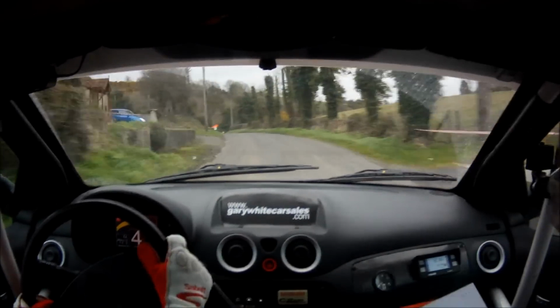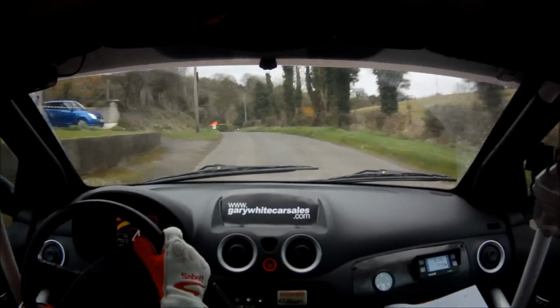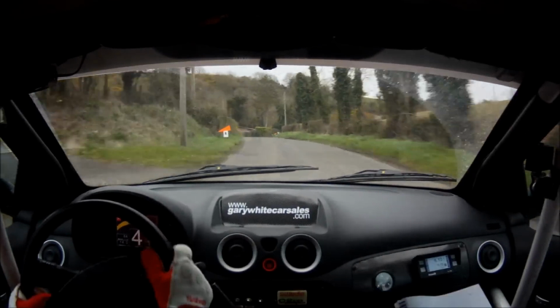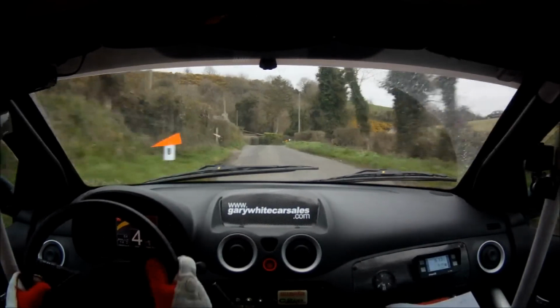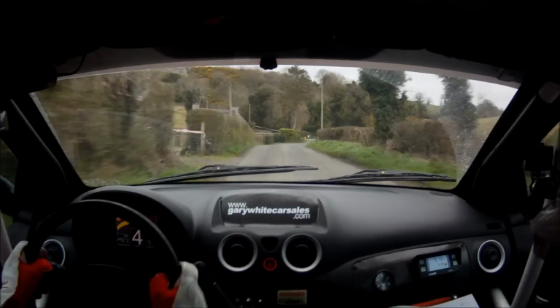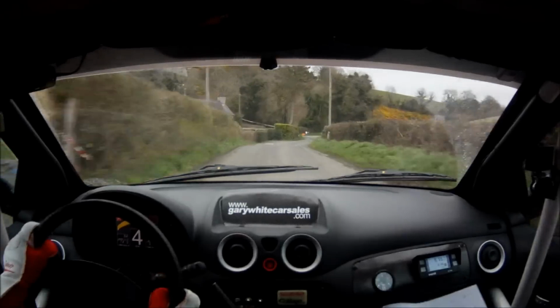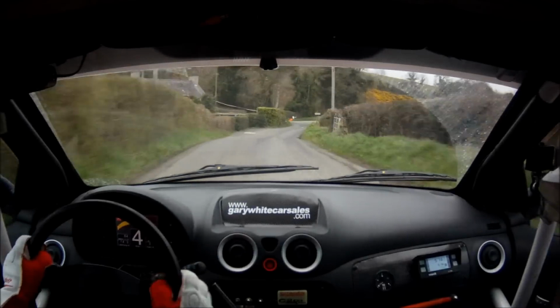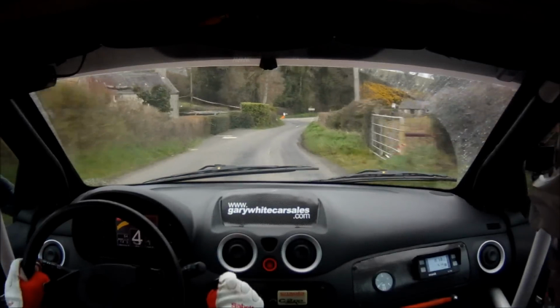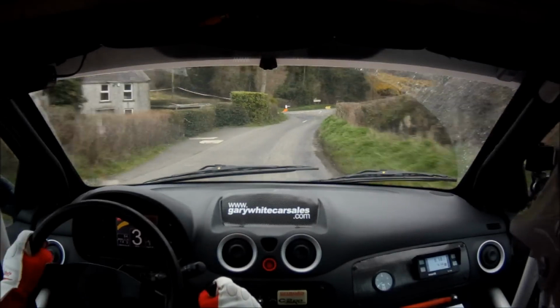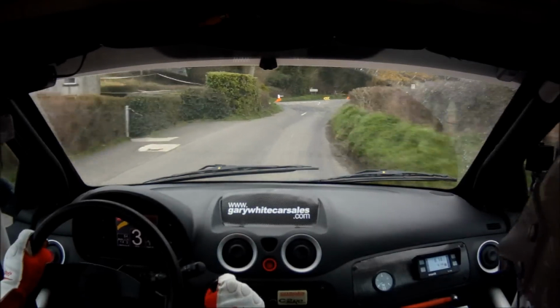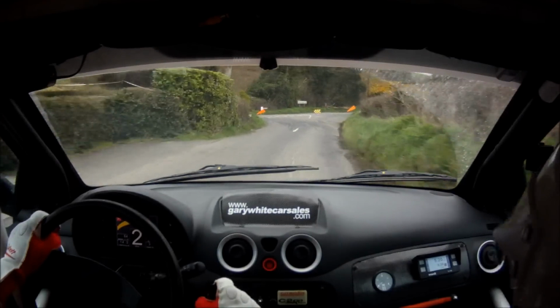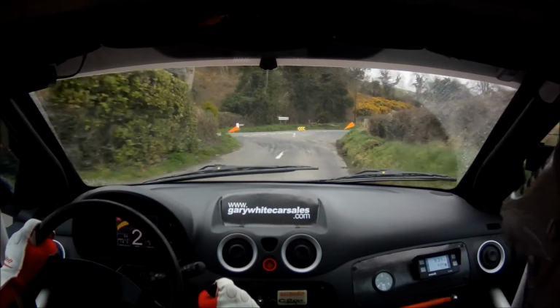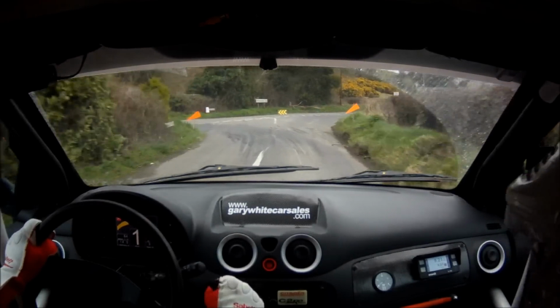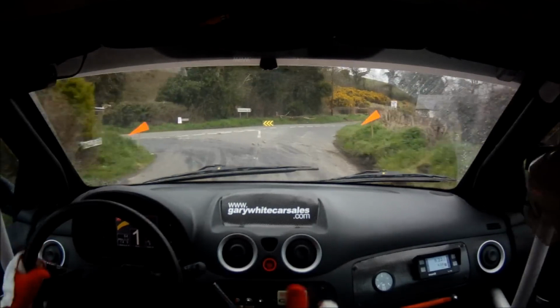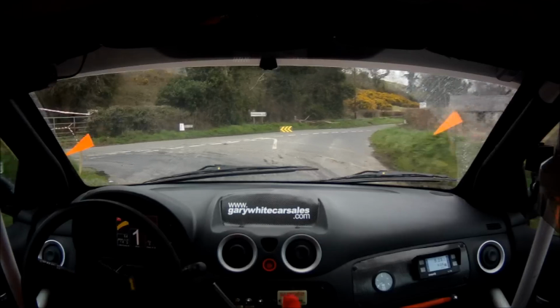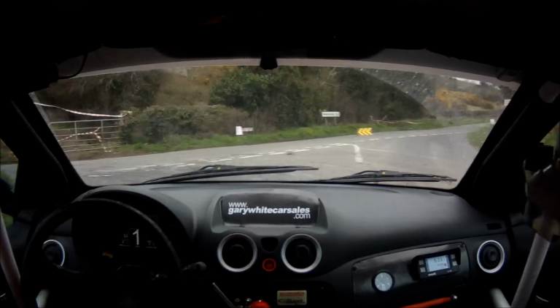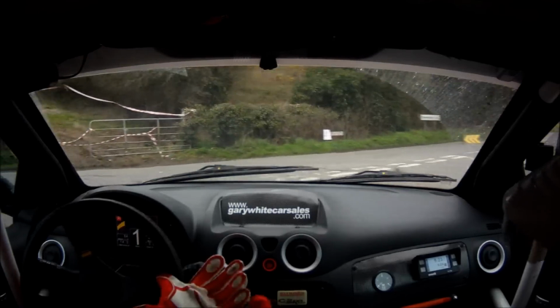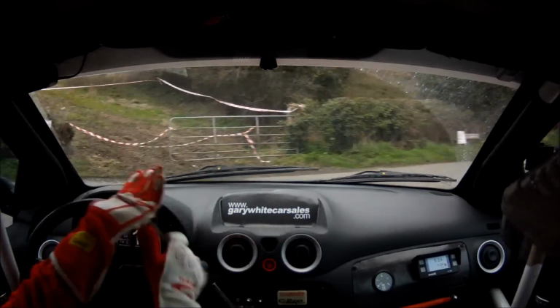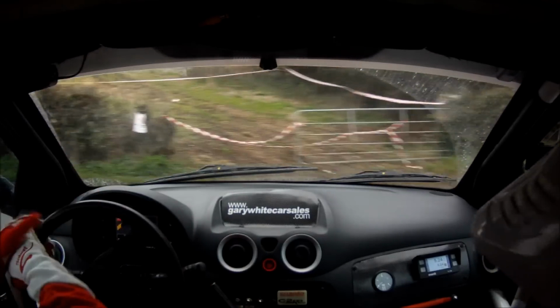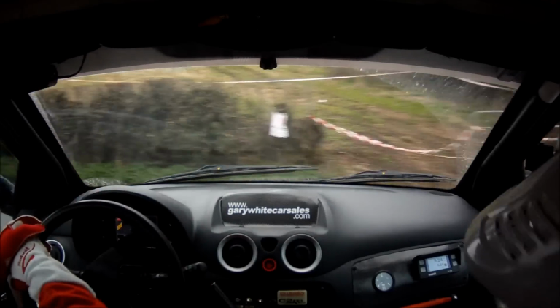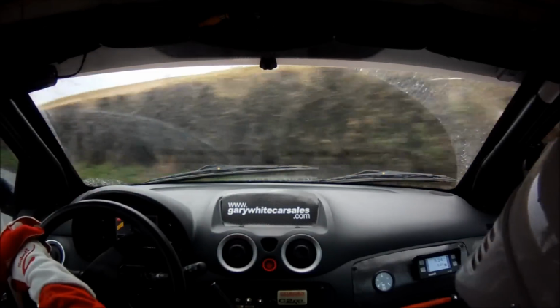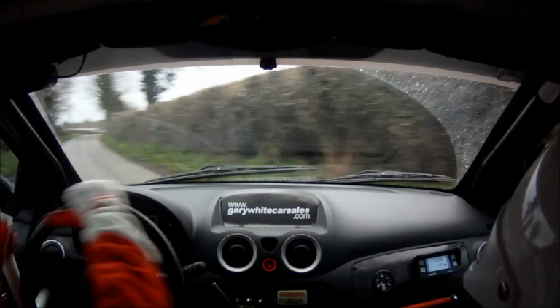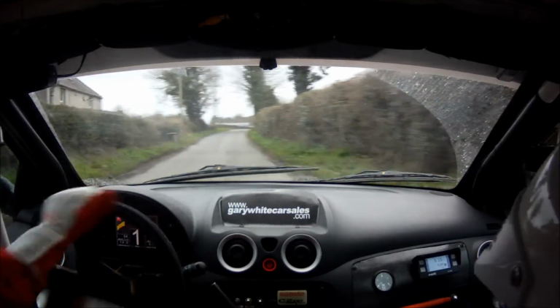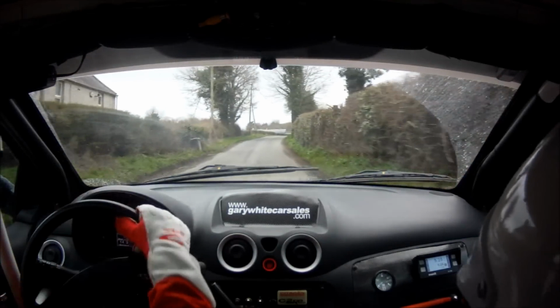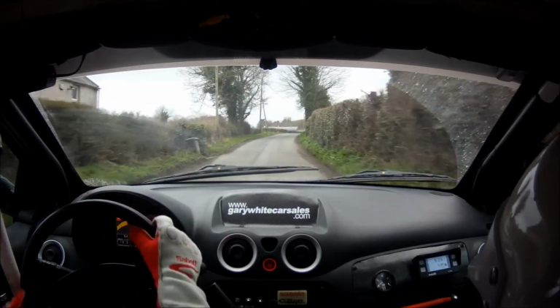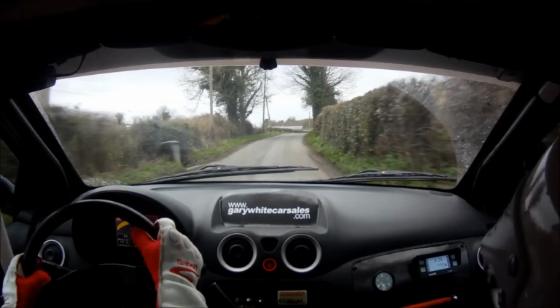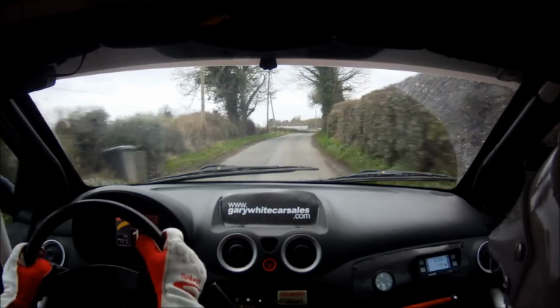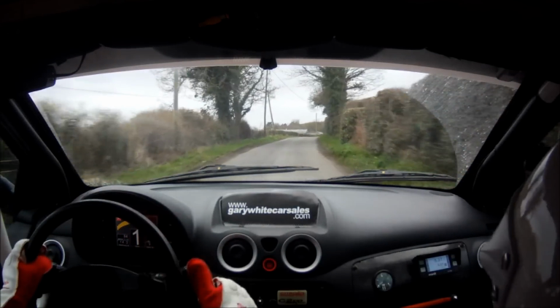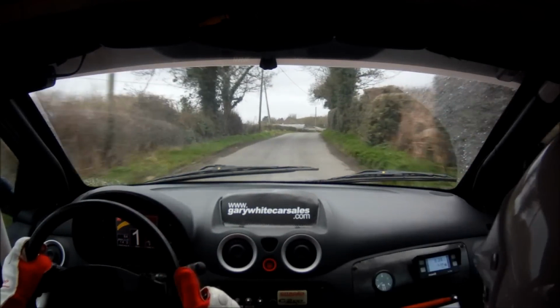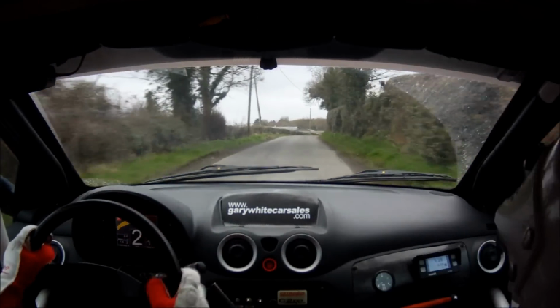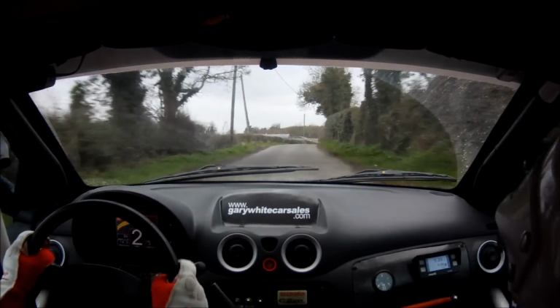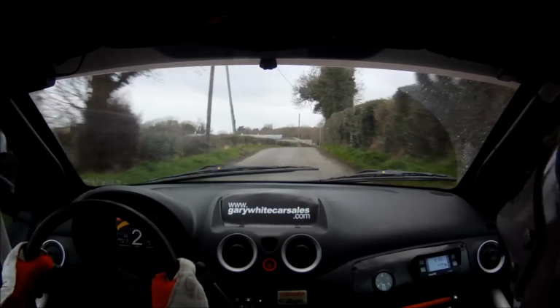Turn hairpin left. Sun: turn hairpin left. Watch your braking. 60. 6 right, go. 300. Up mid.